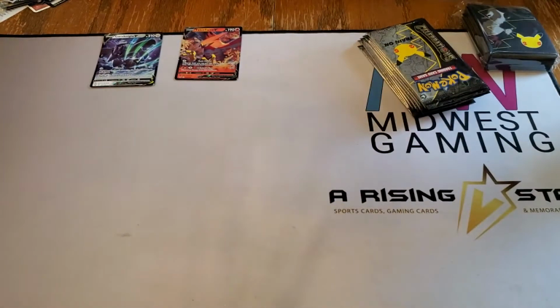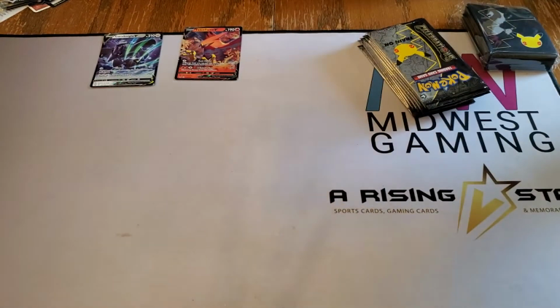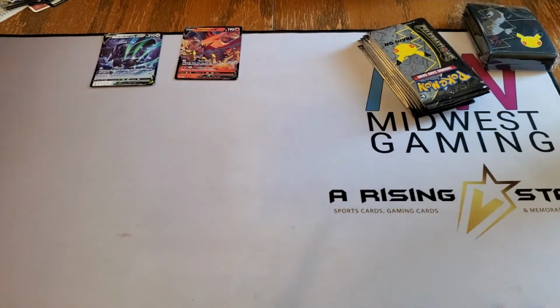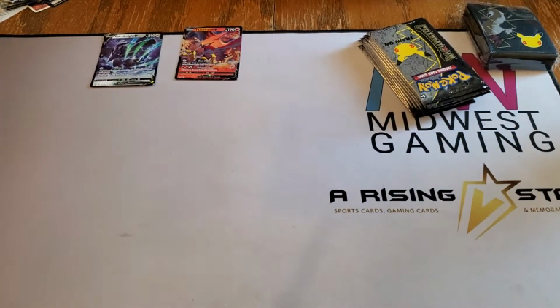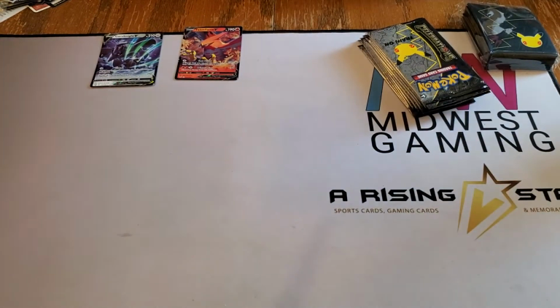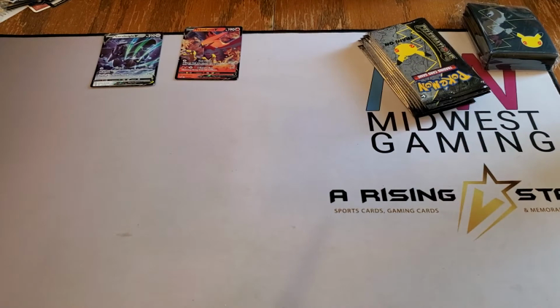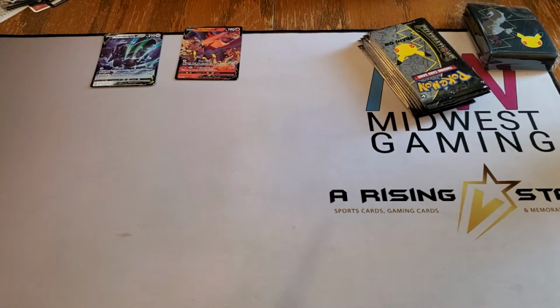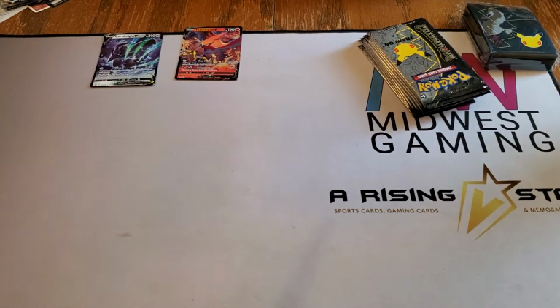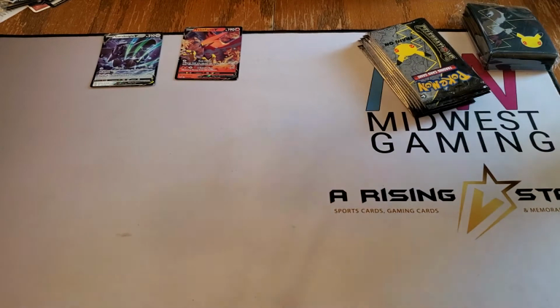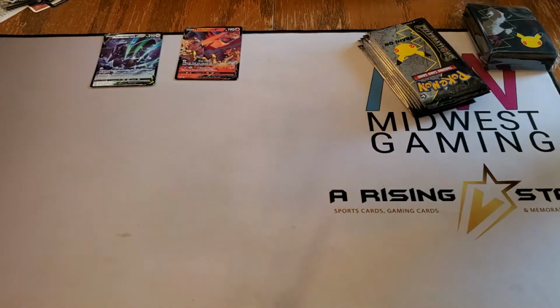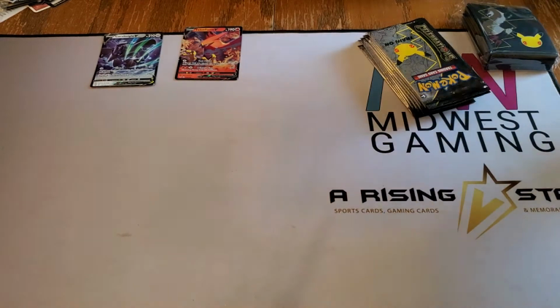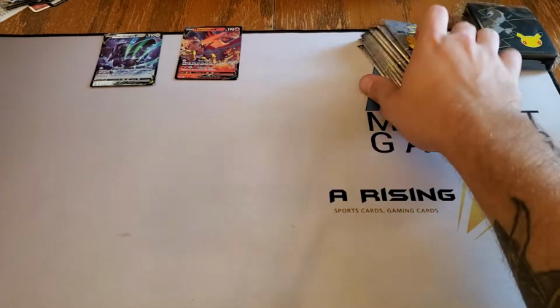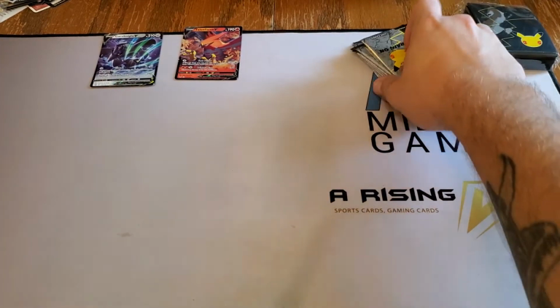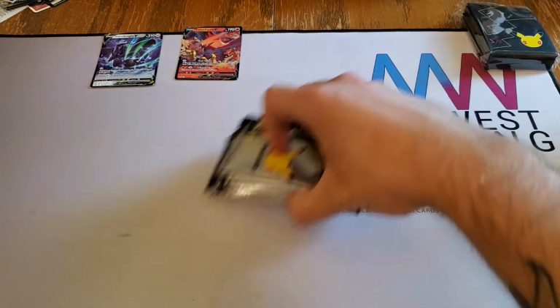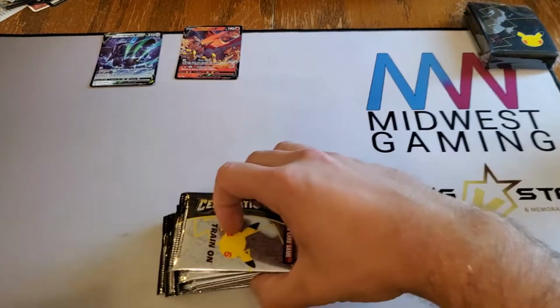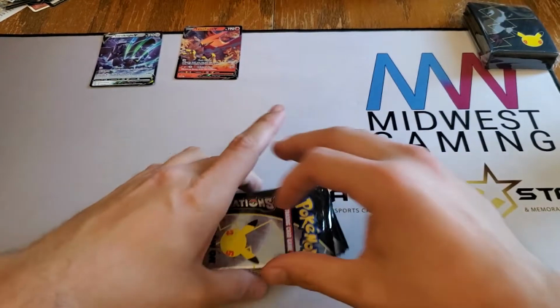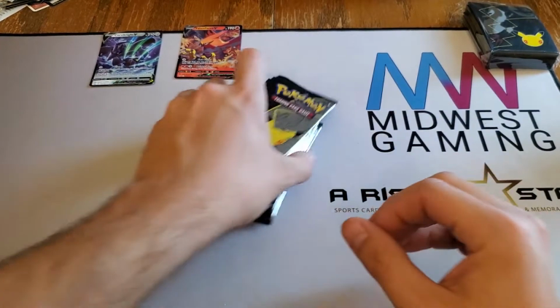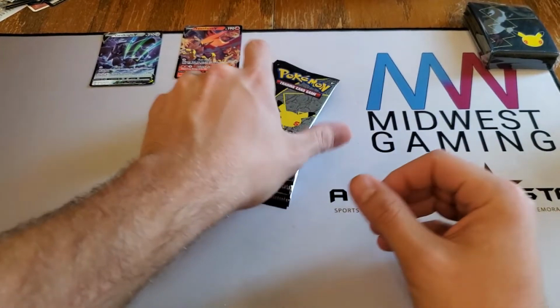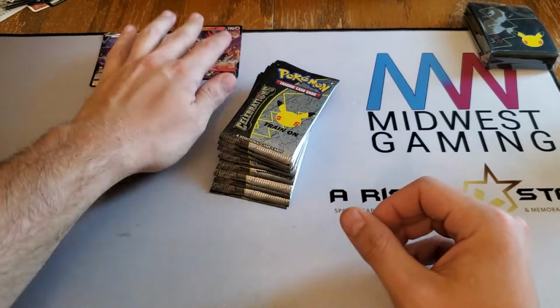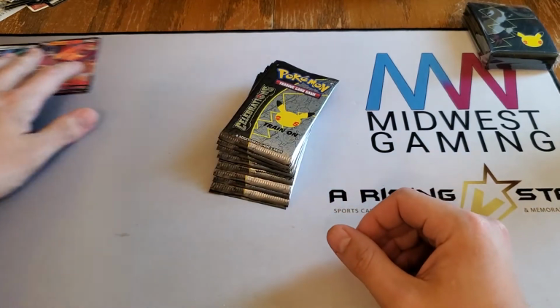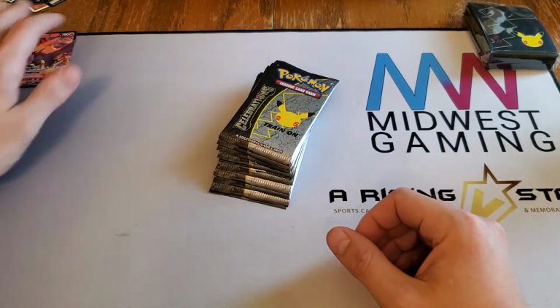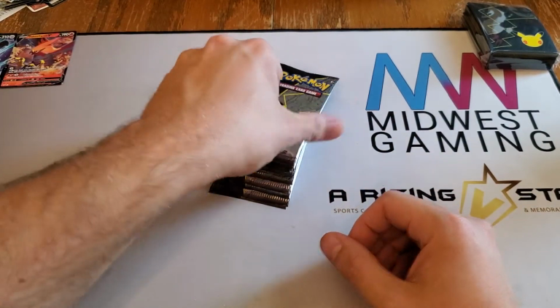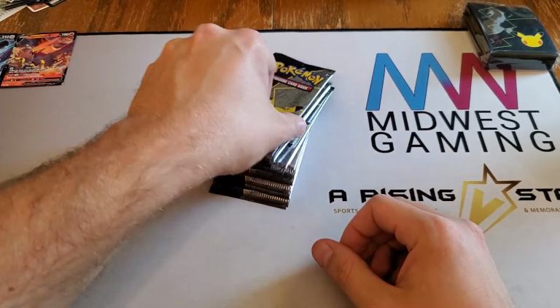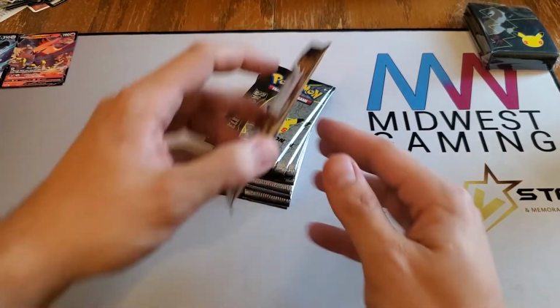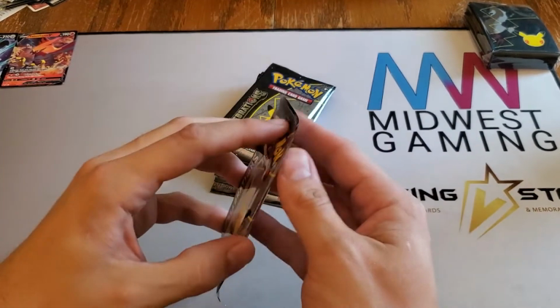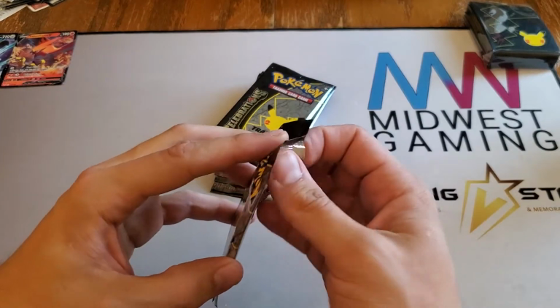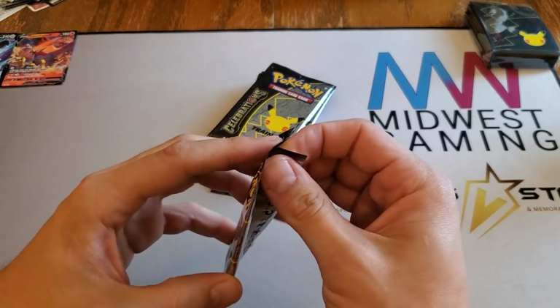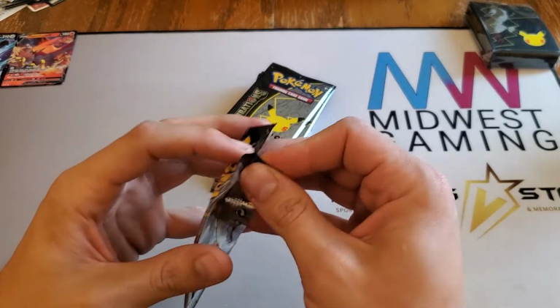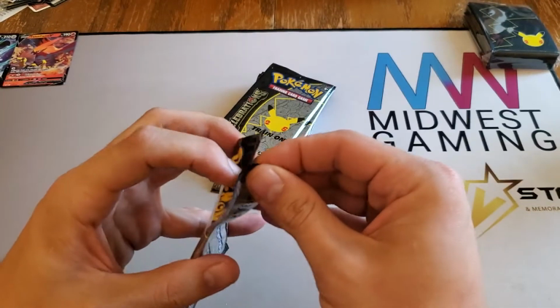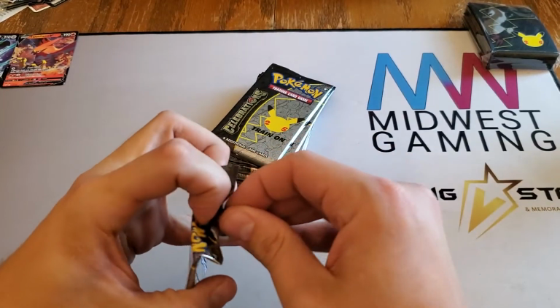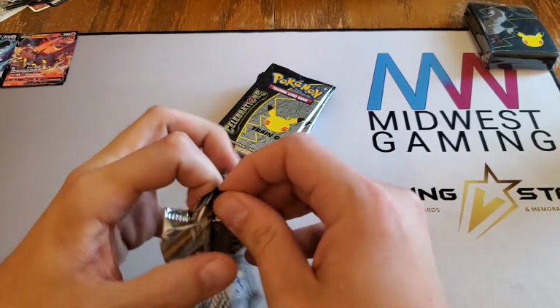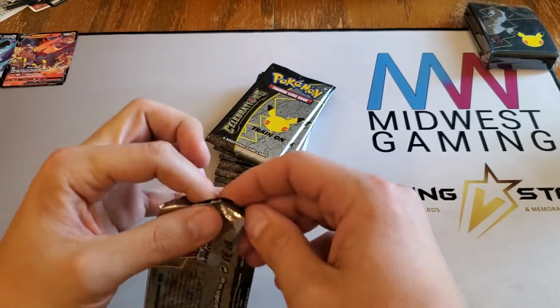Grass energy, Simipour, Corvus, Squire, Lunatone, Wishiwashi, Copperajah, Sinistea, Frillish, Basimian, Shiinotic, and a Flygon non-holo. Those five packs are kind of freebies - these are the packs that we want the hits to come out of. Four cards per pack.